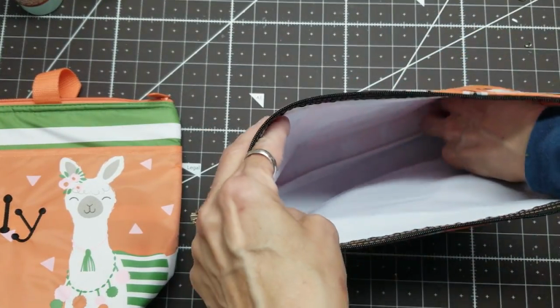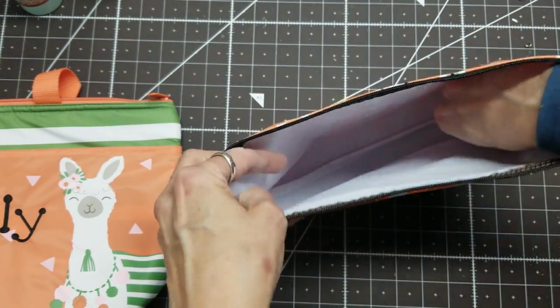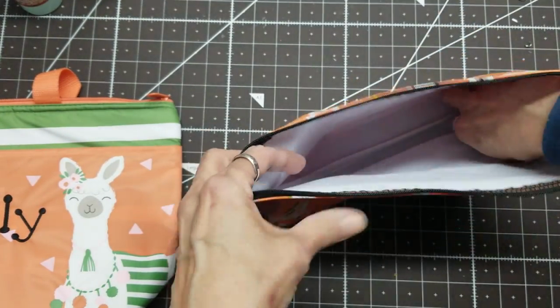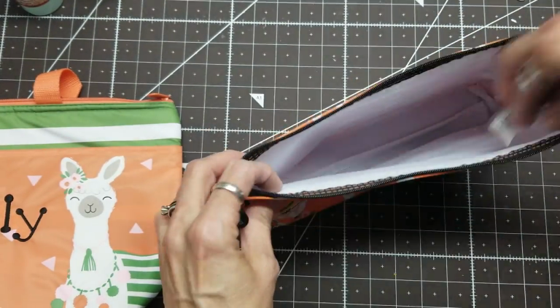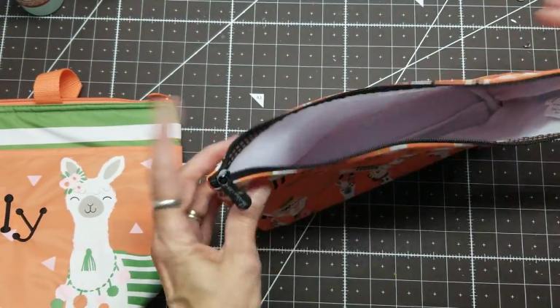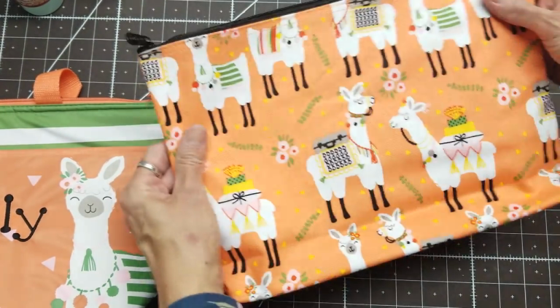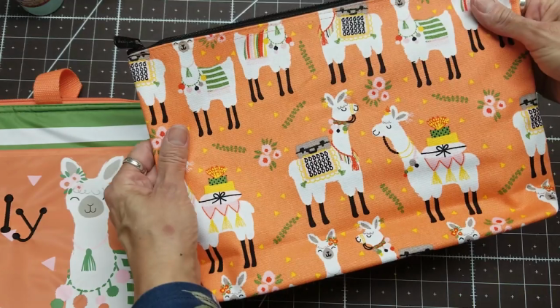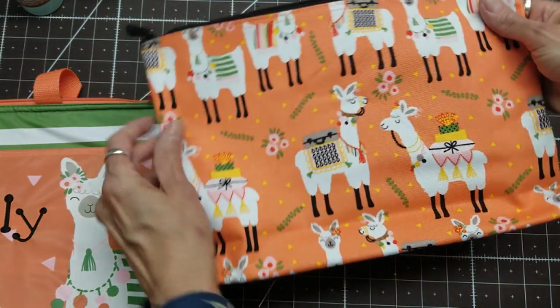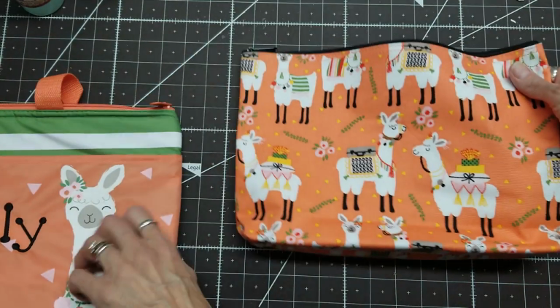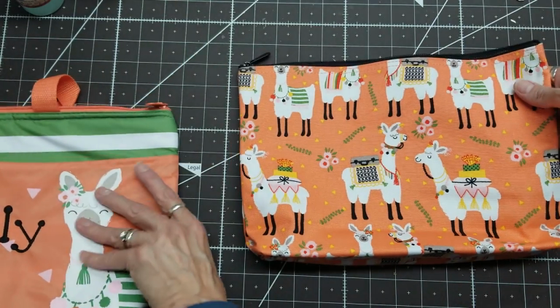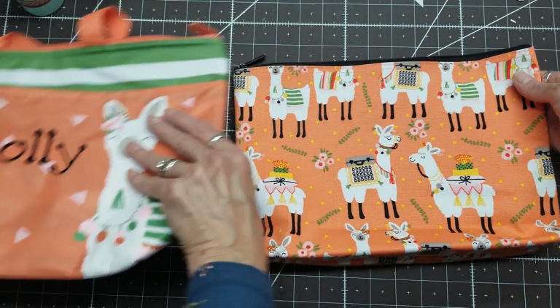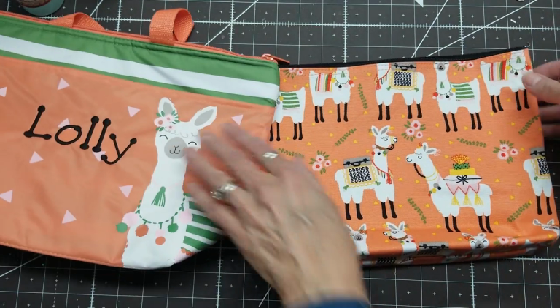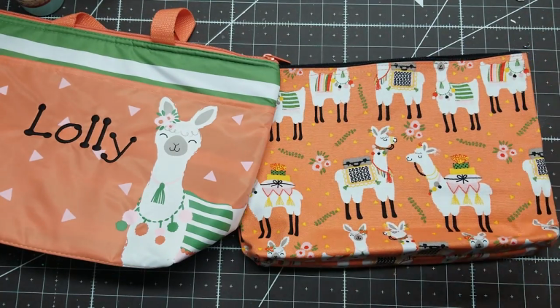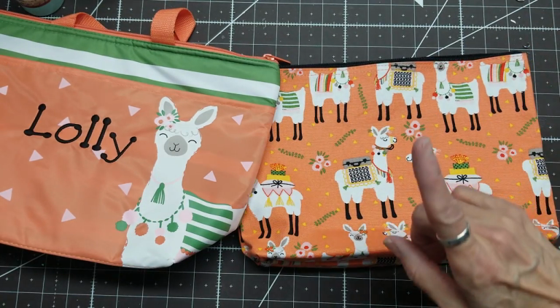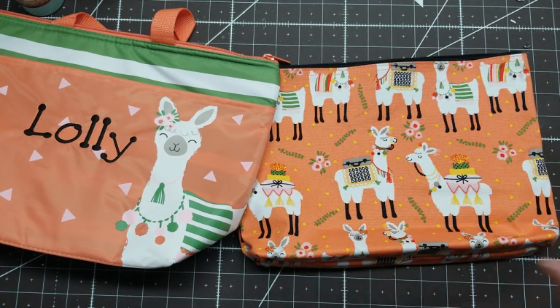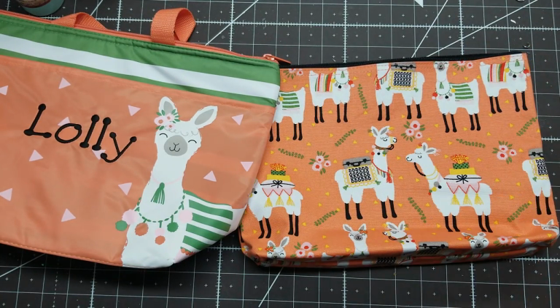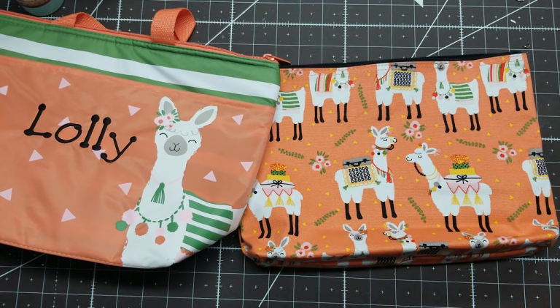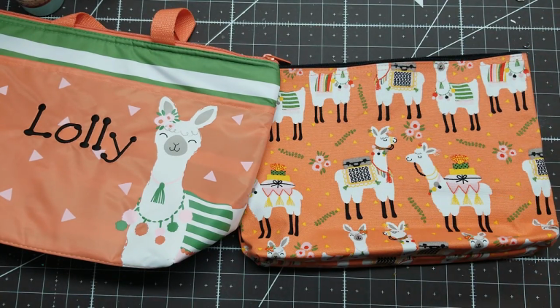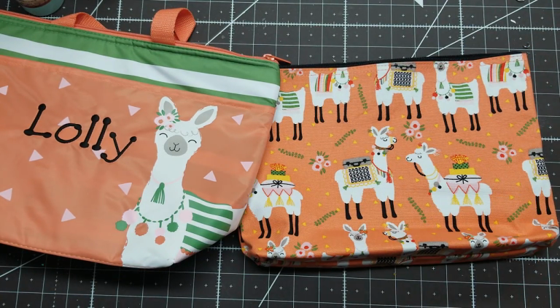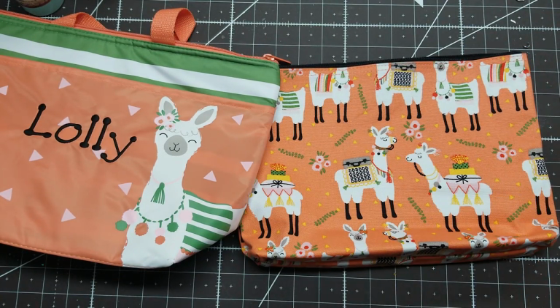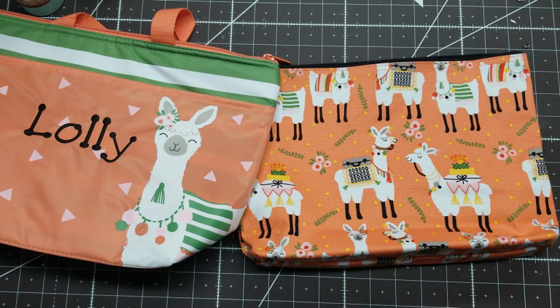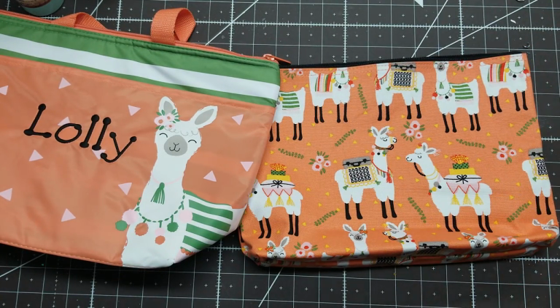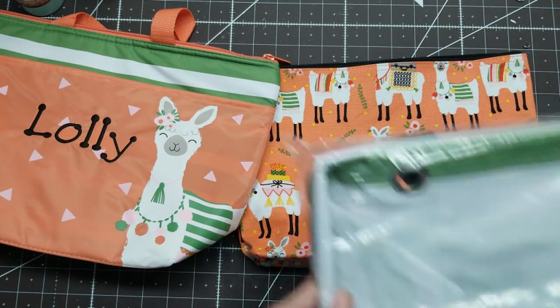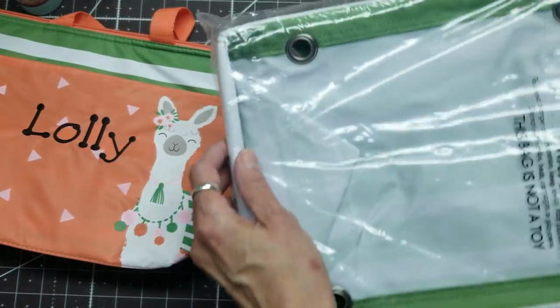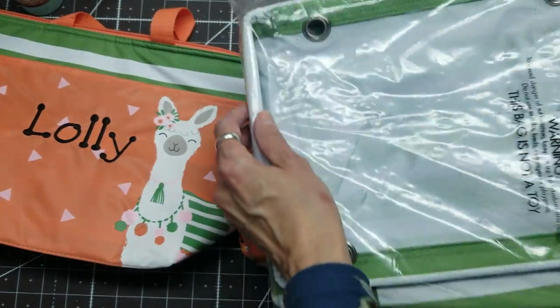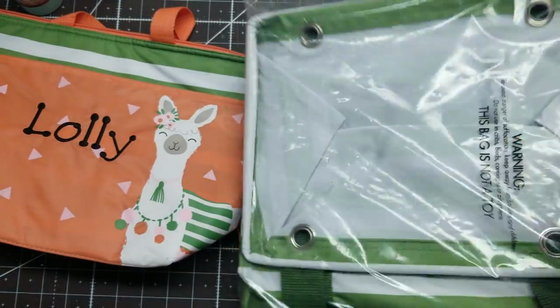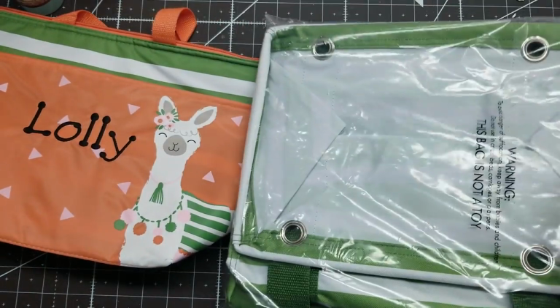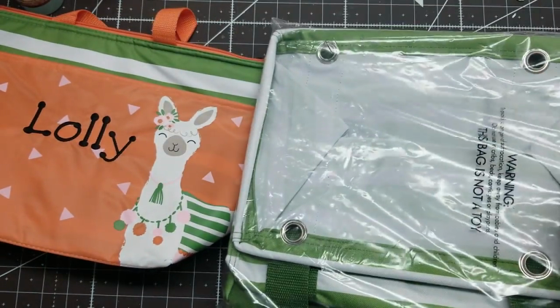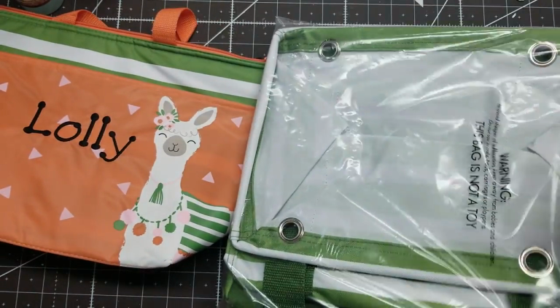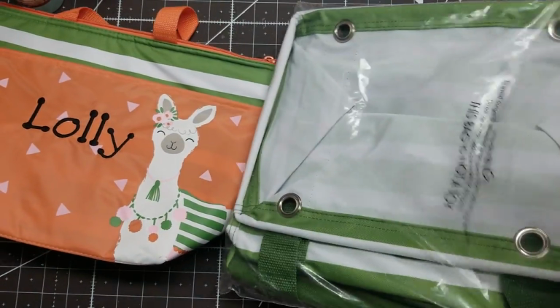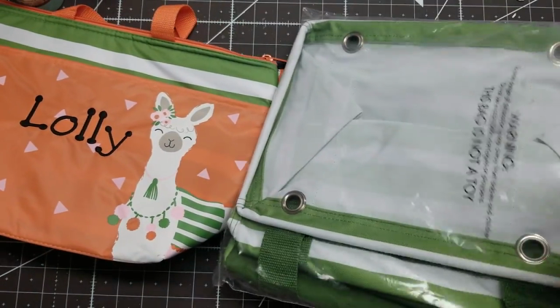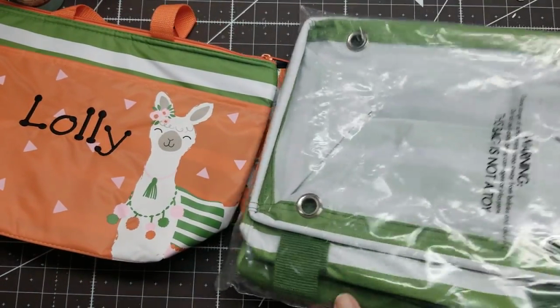This holds eight-and-a-half by eleven papers. Isn't that adorable? And there's more — this is a new product from them.